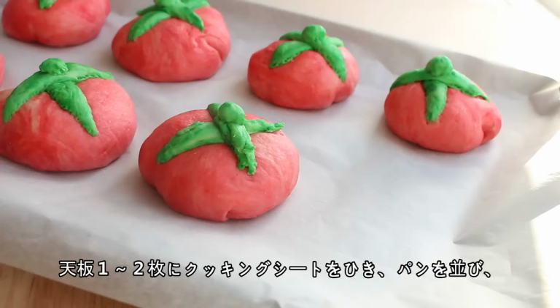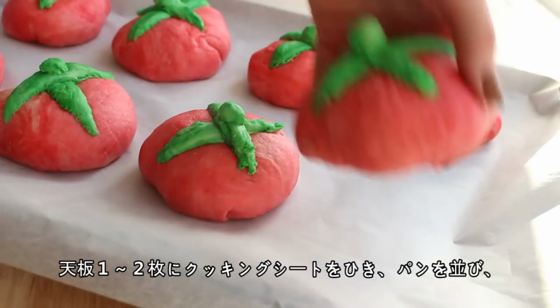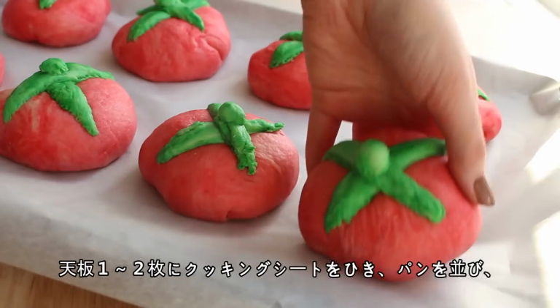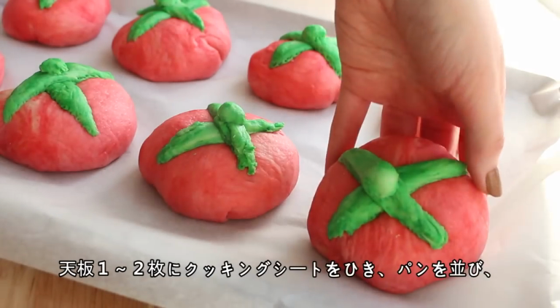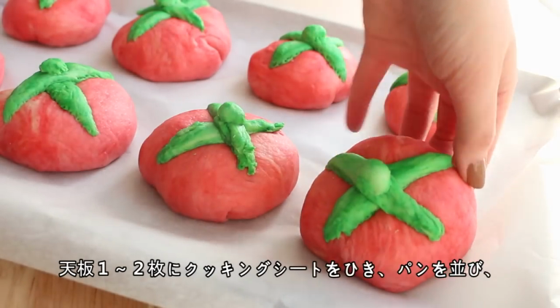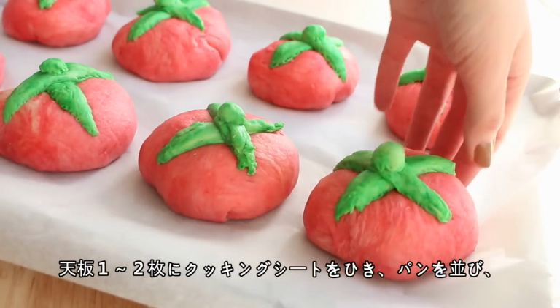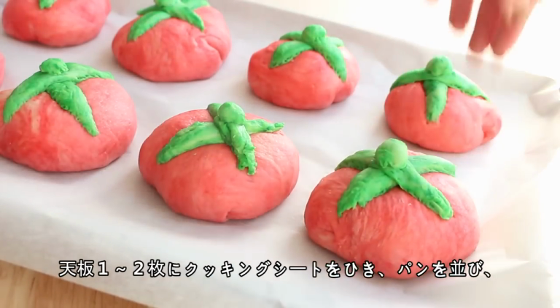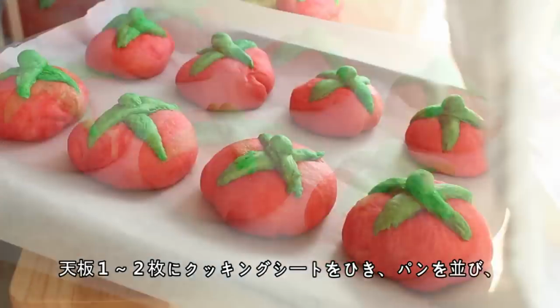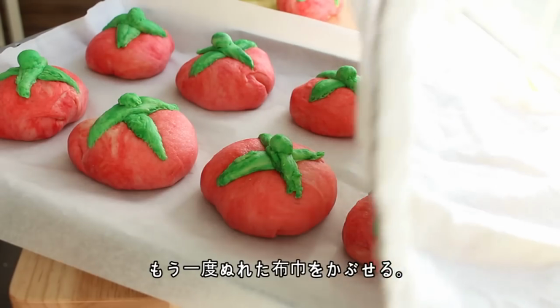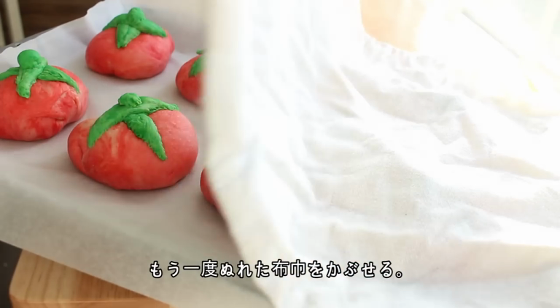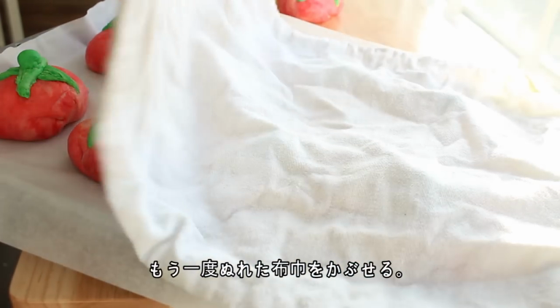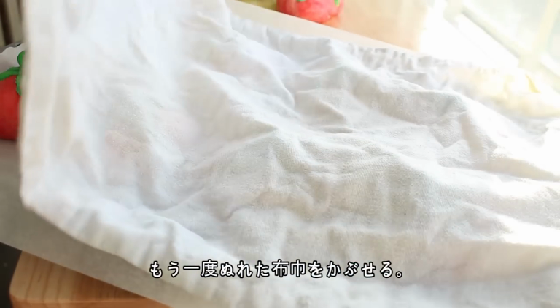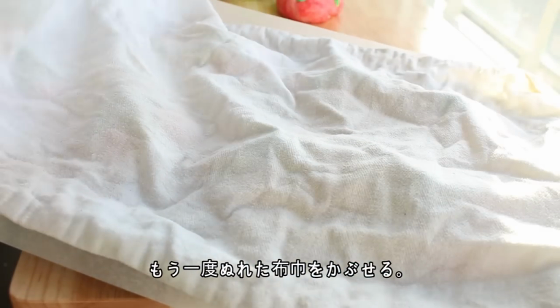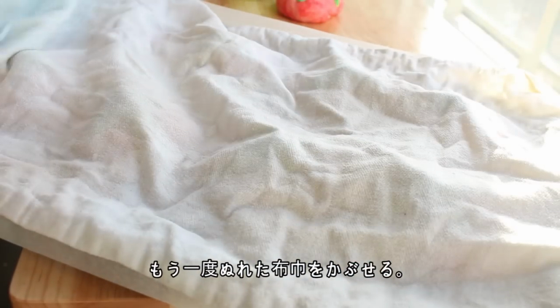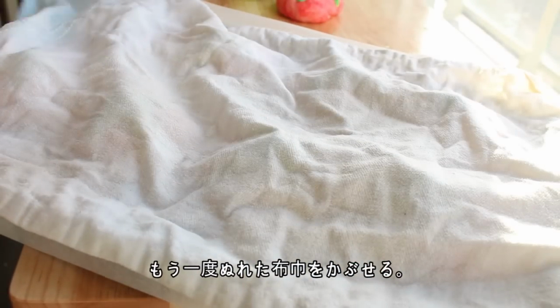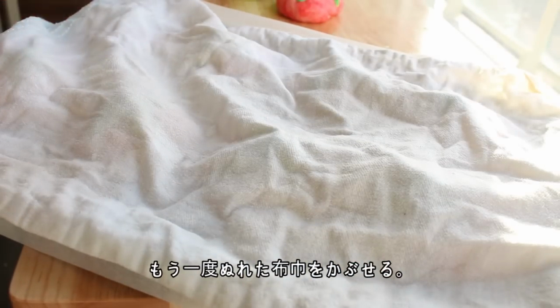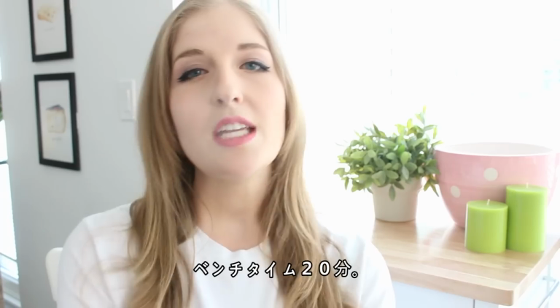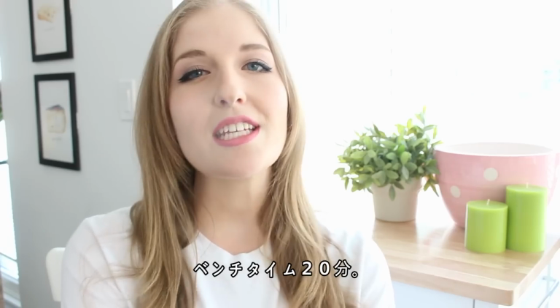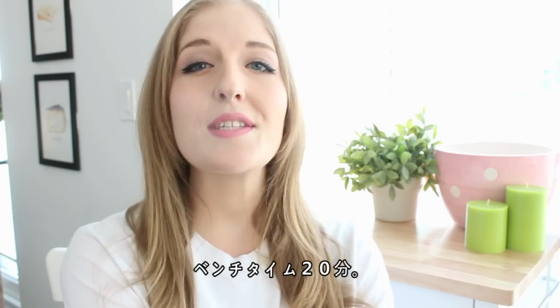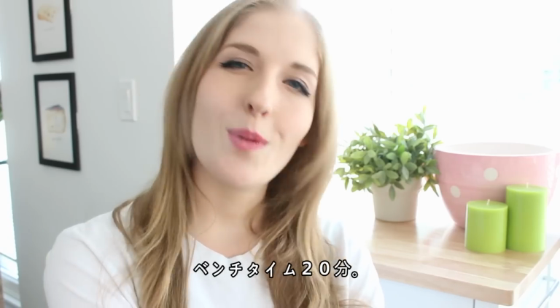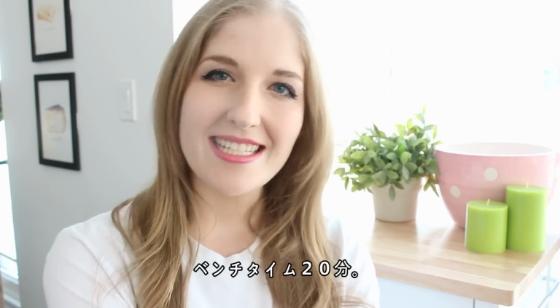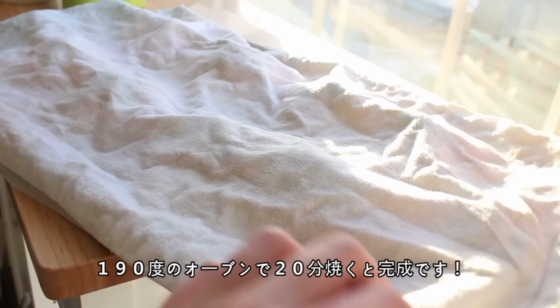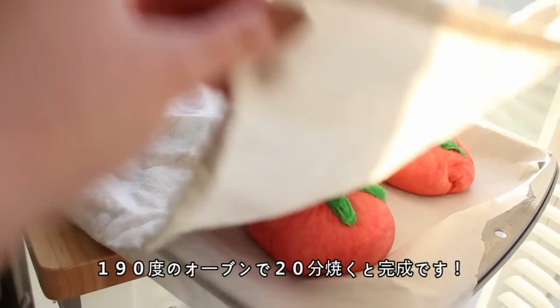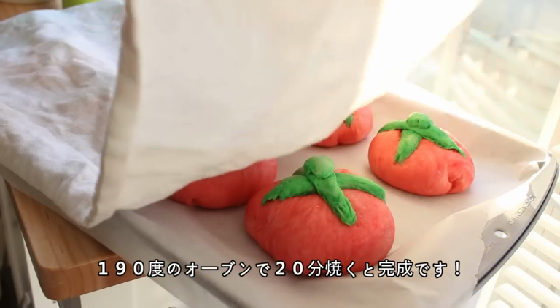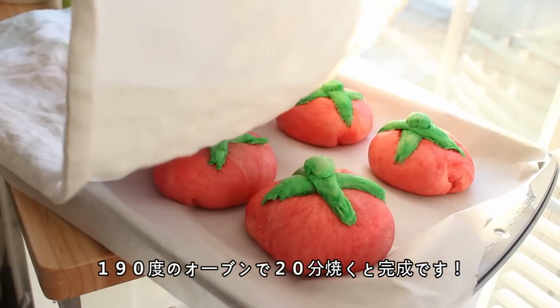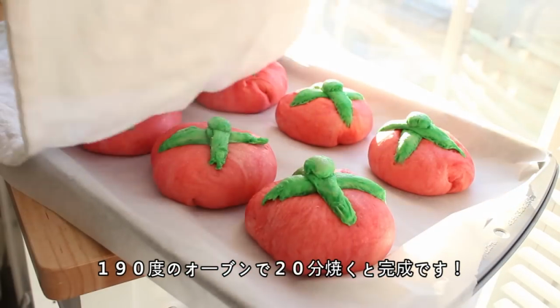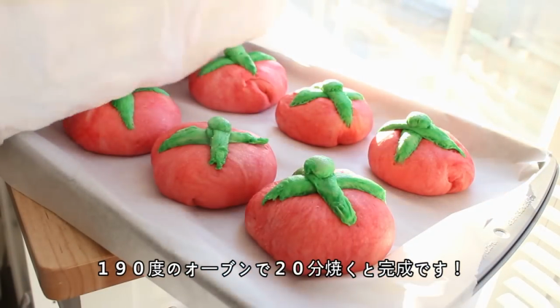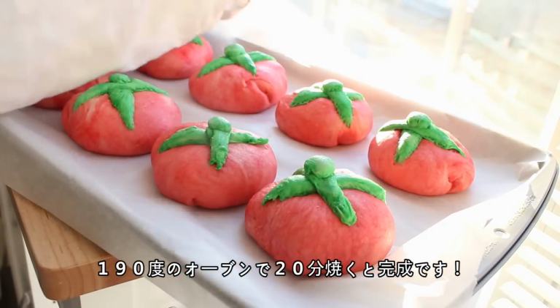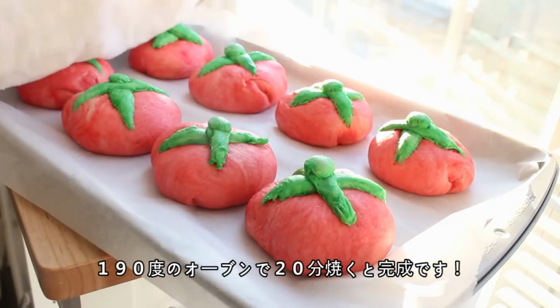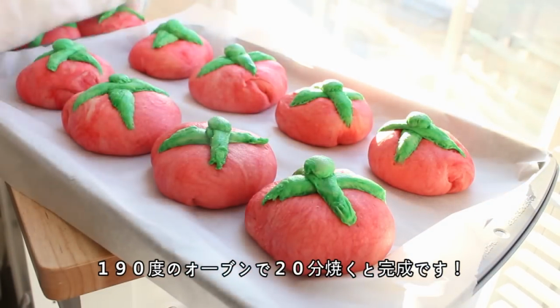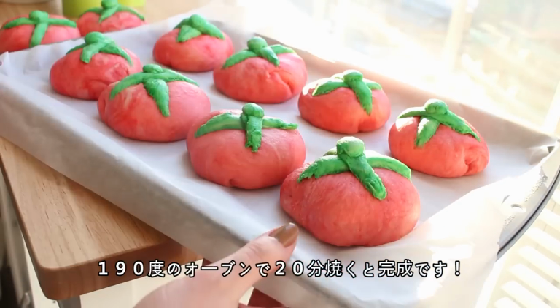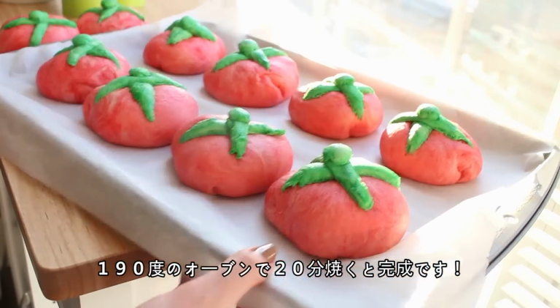Place the buns on one or two baking sheets lined with parchment paper and cover once more with a damp towel. Let them rest for about 20 minutes, then bake at 375 degrees for 20 minutes and you're done!